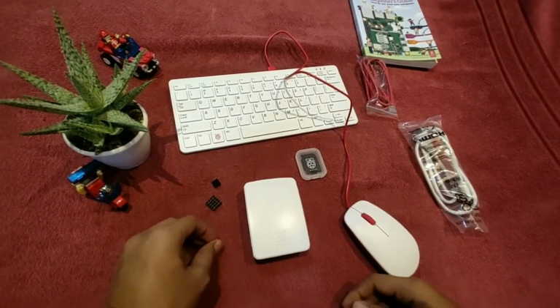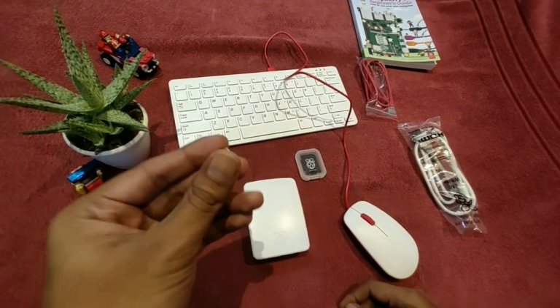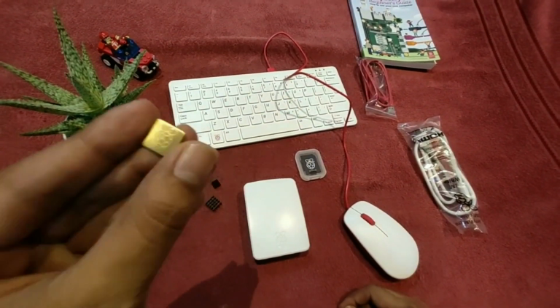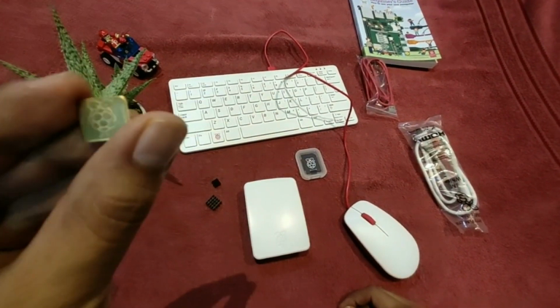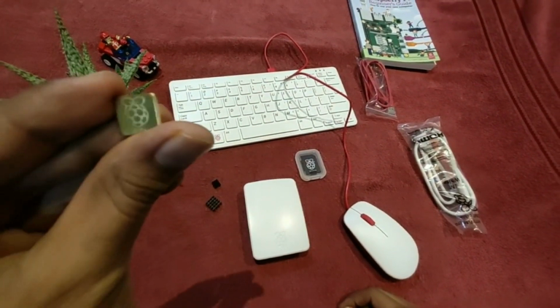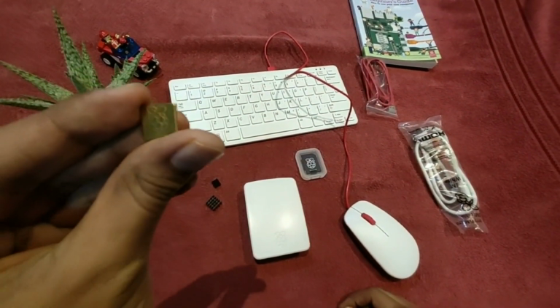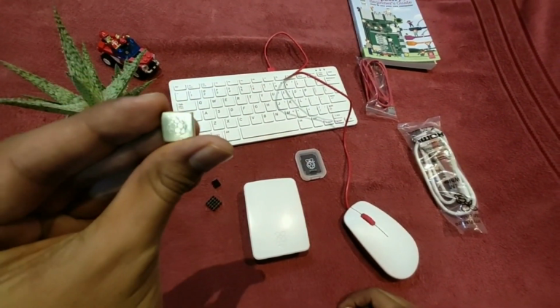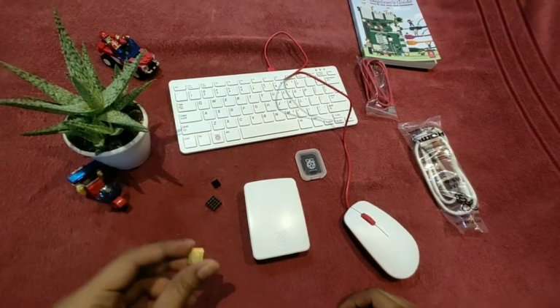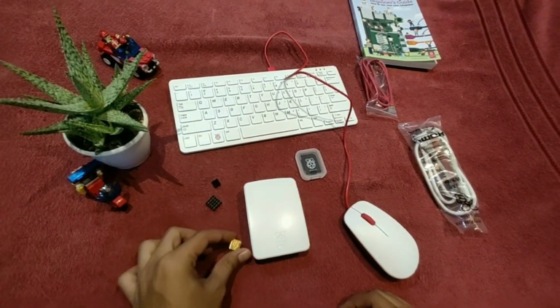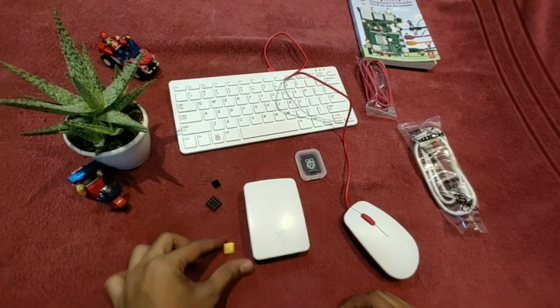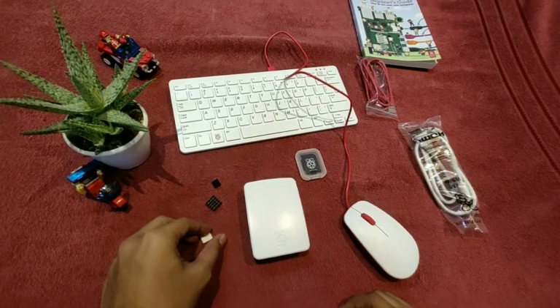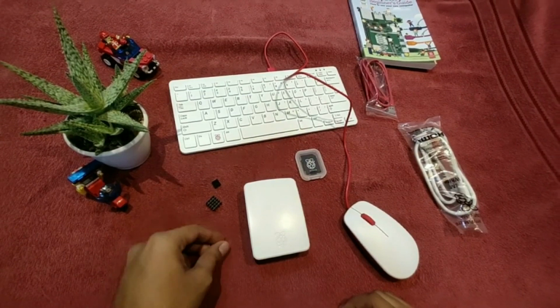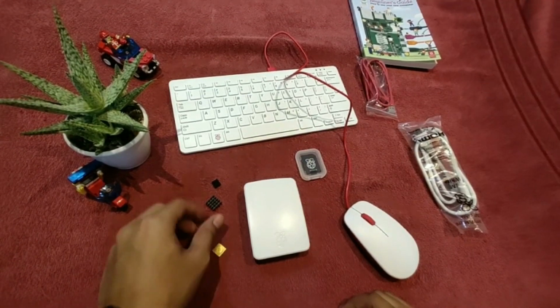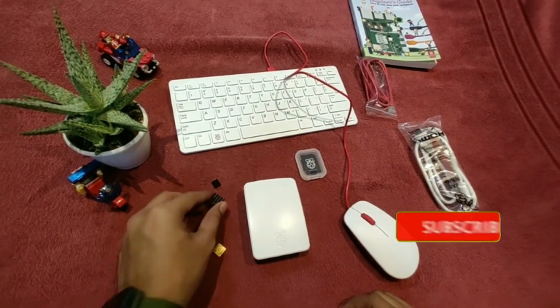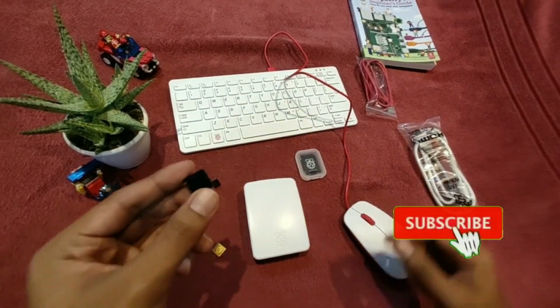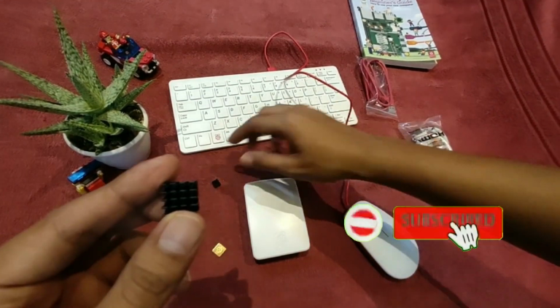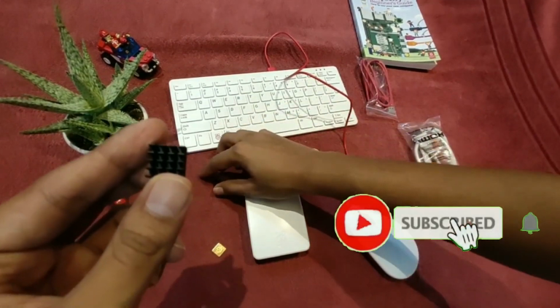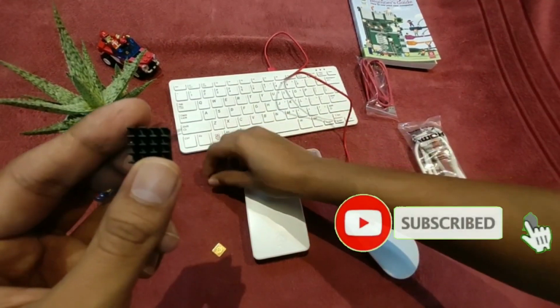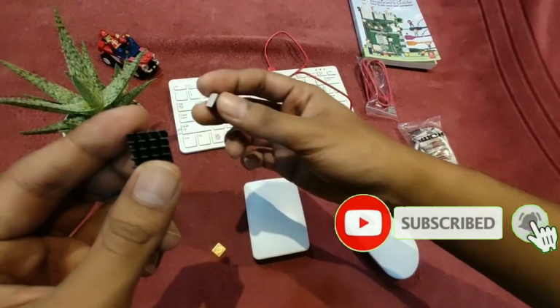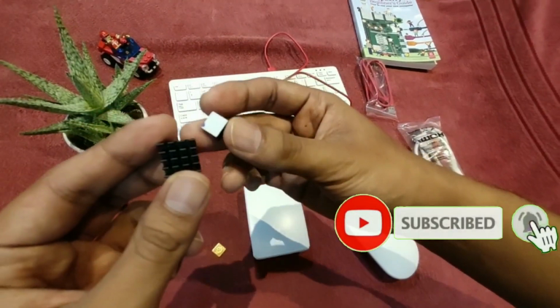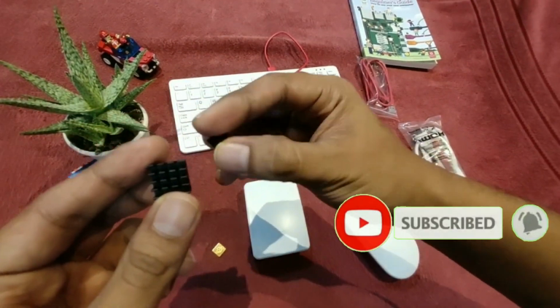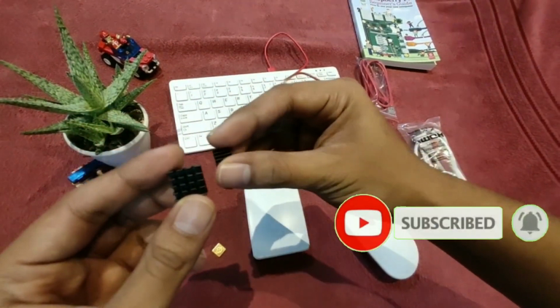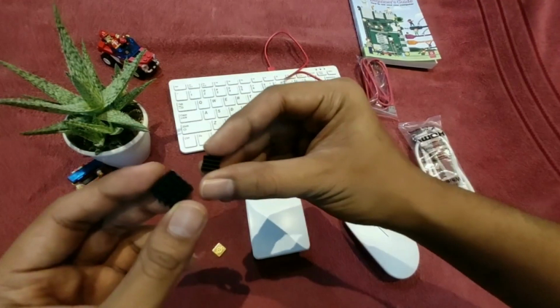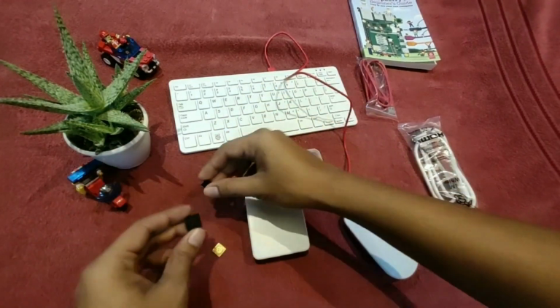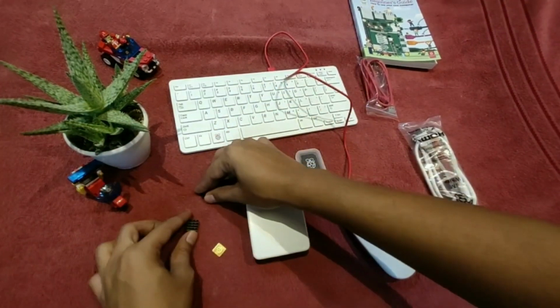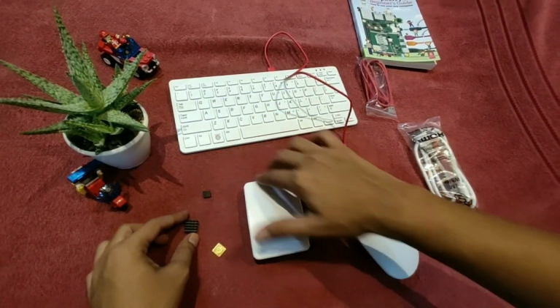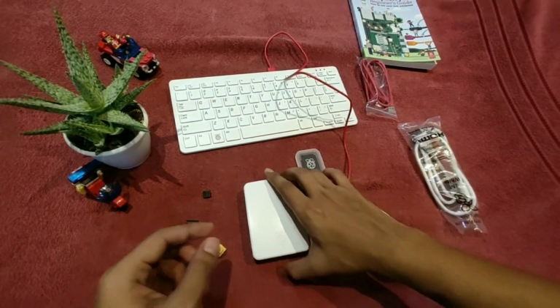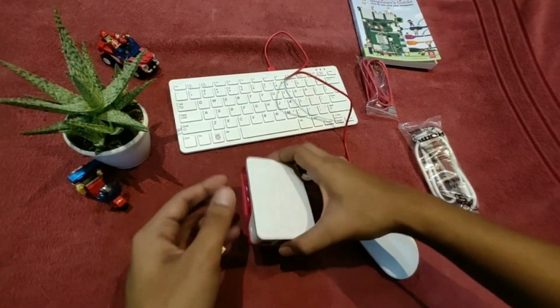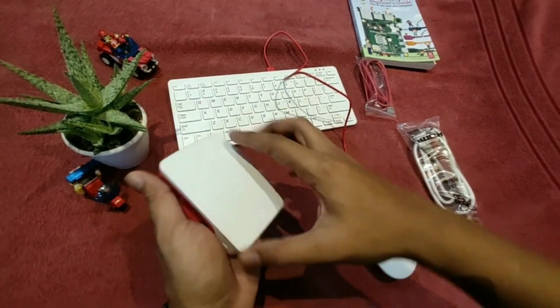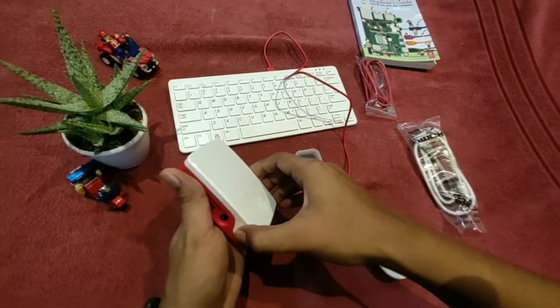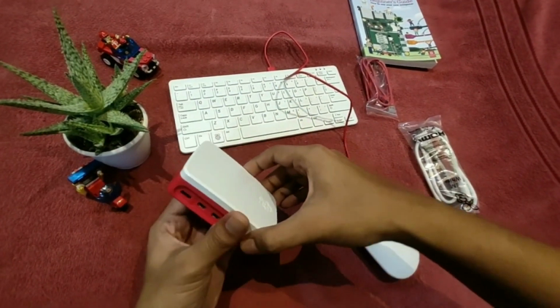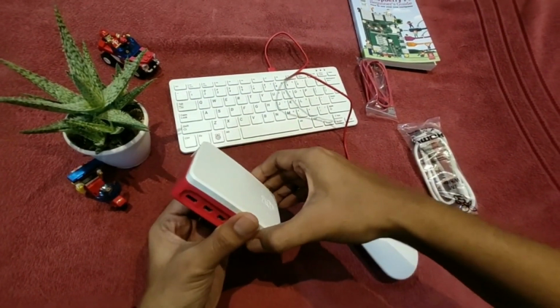And here is the heat sink which I purchased separately for the Raspberry Pi 4 to keep it cool. It comes with a set of three heat sinks. I'll put the best-buy links for the Raspberry Pi 4 in the description below.